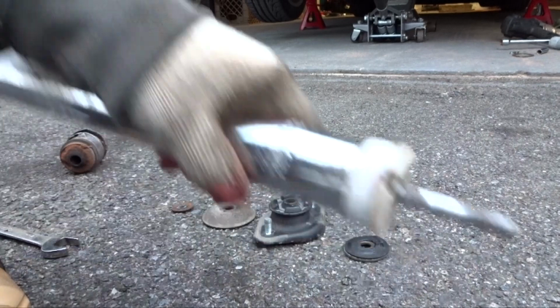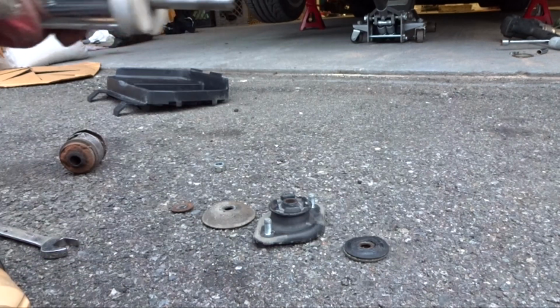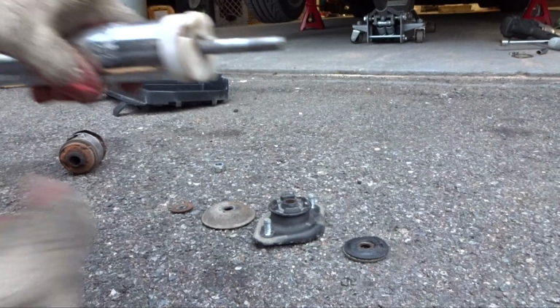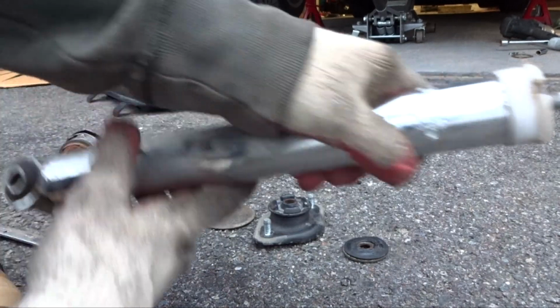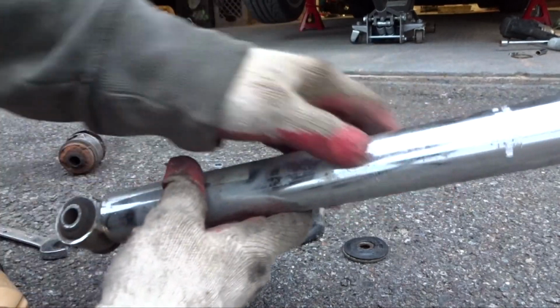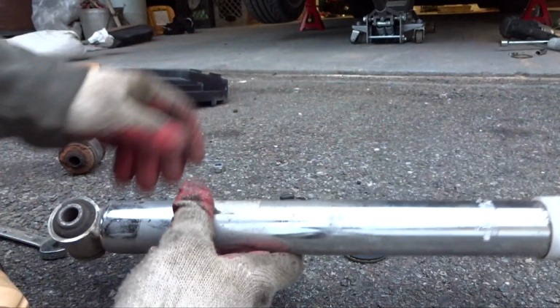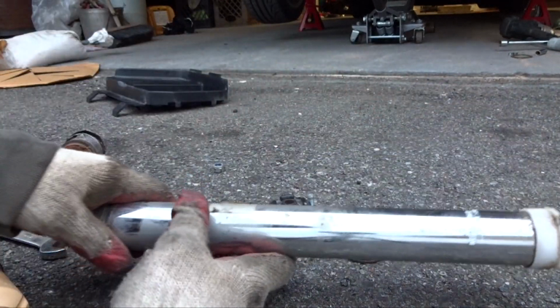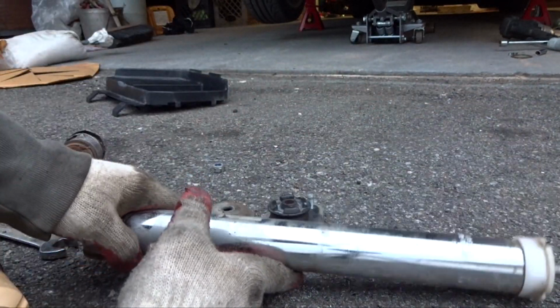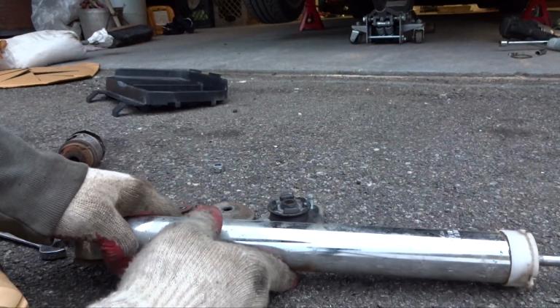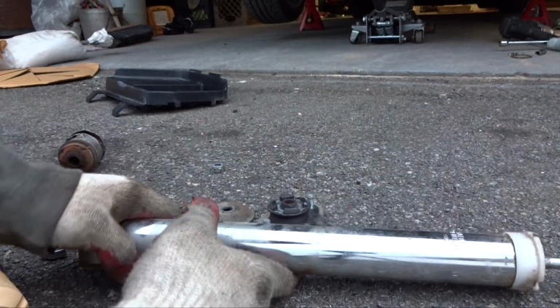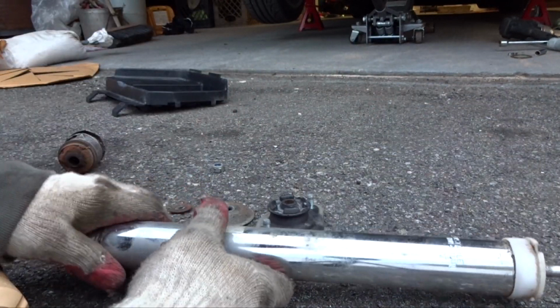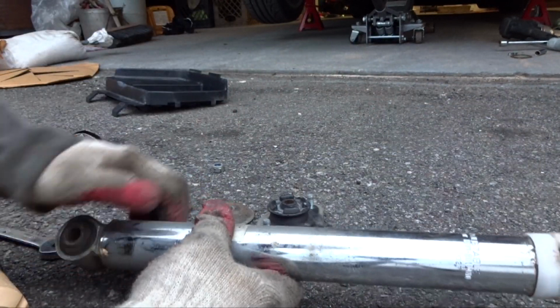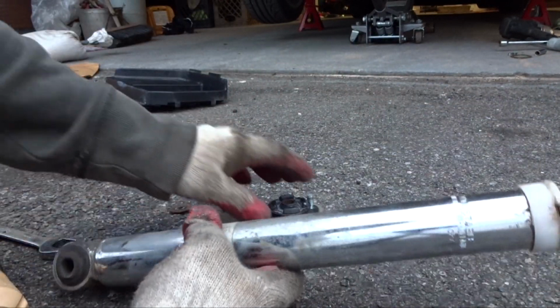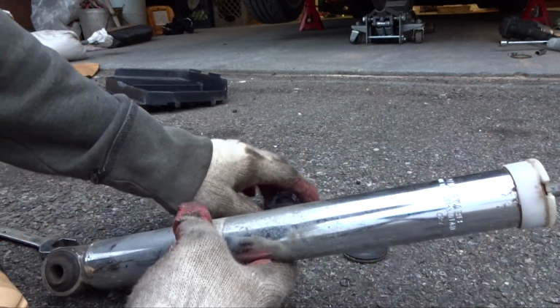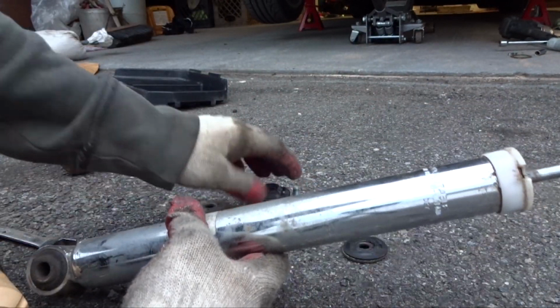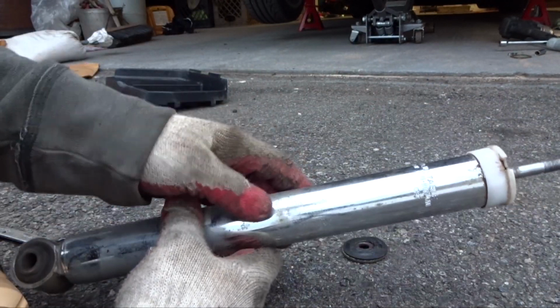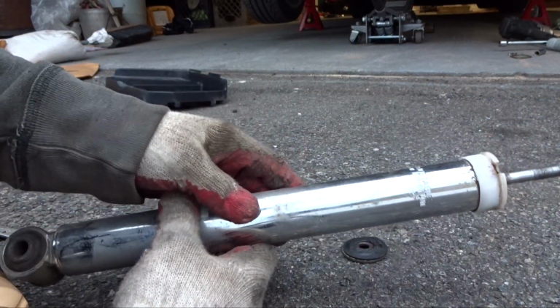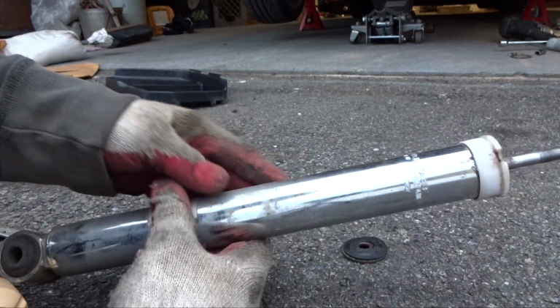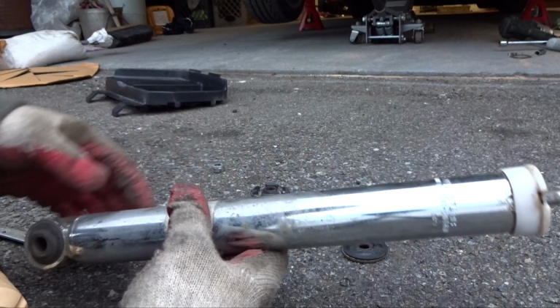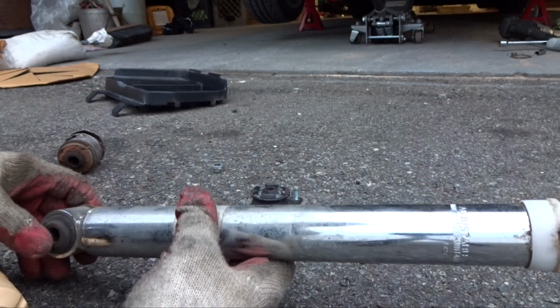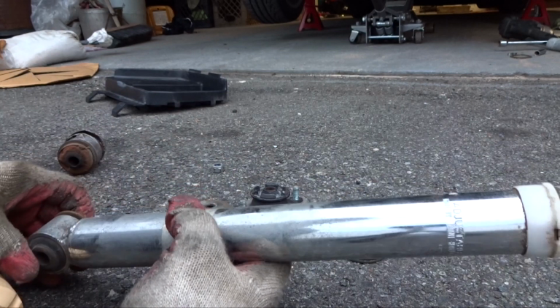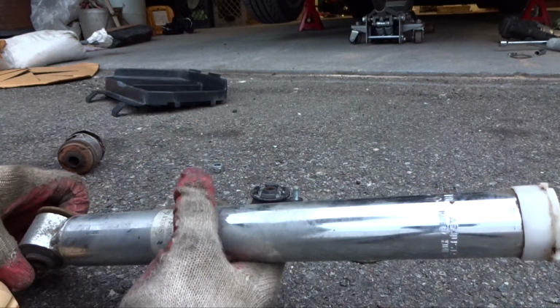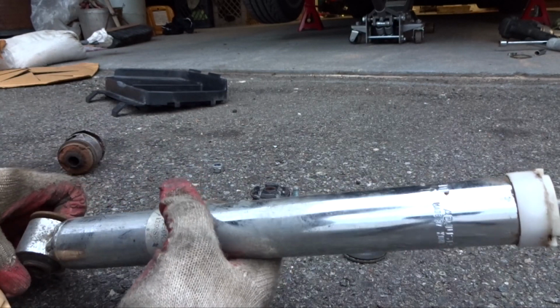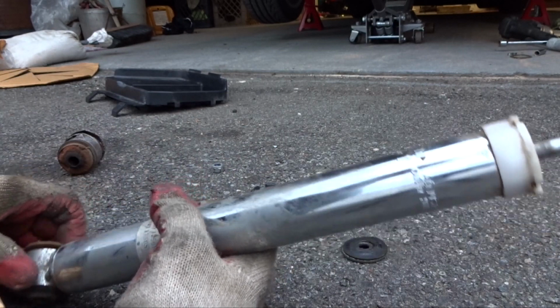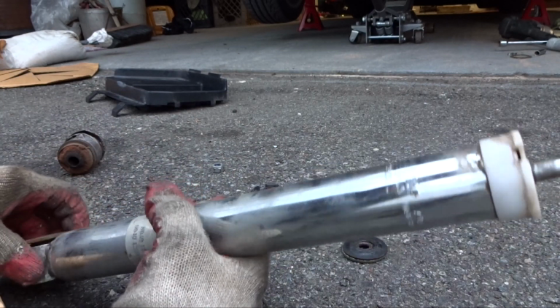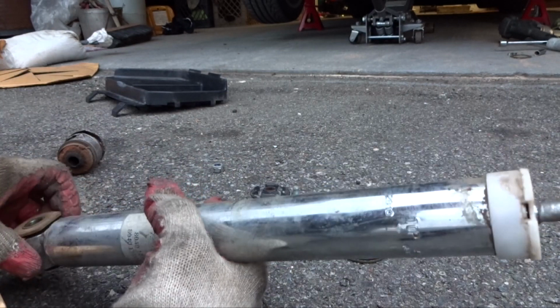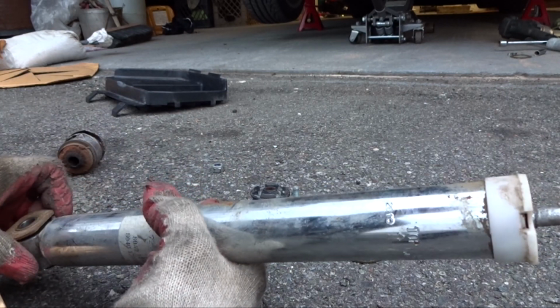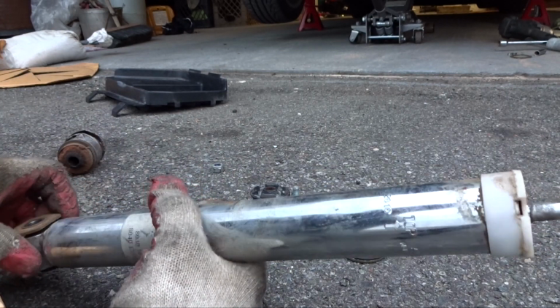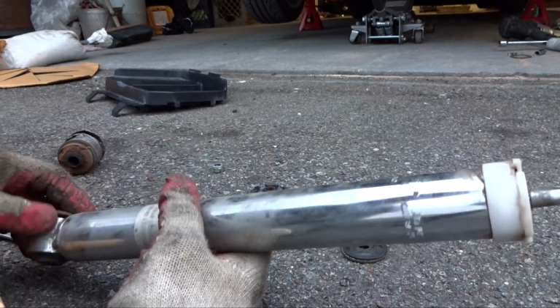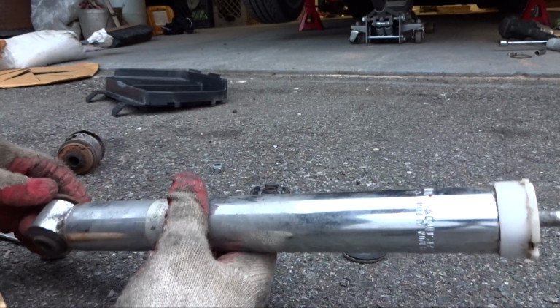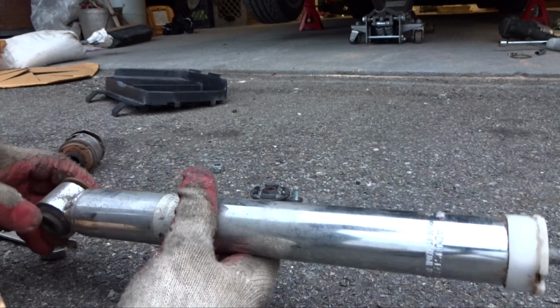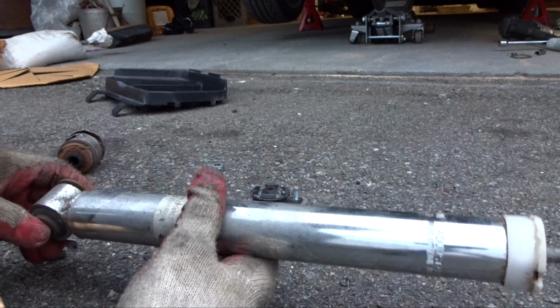What's up YouTube? This is Backyard Wrenching and today I'm going to show you how to adjust the dampening on your Kony rear shocks. This is a really simple procedure.